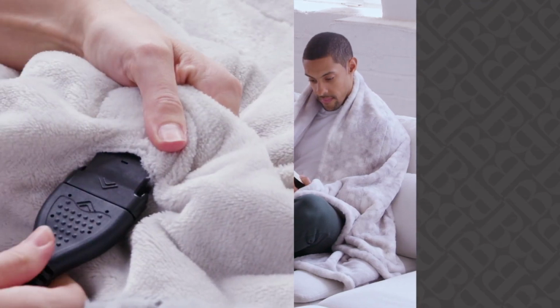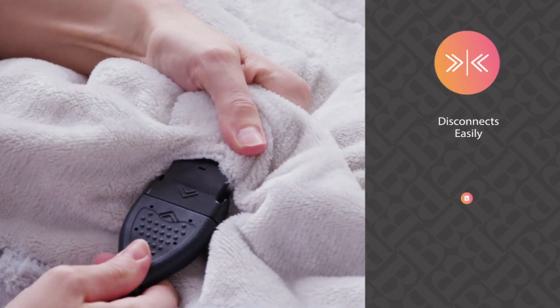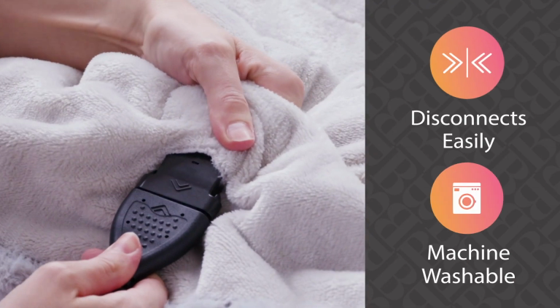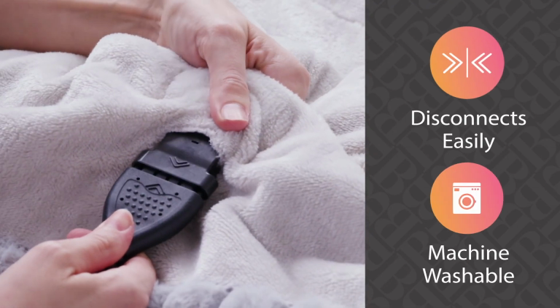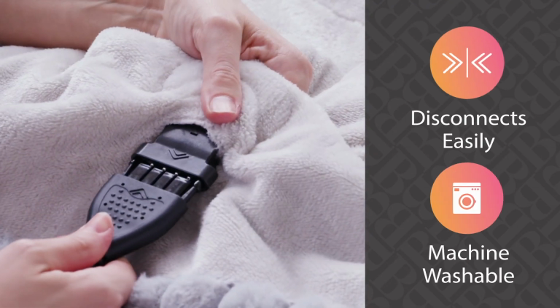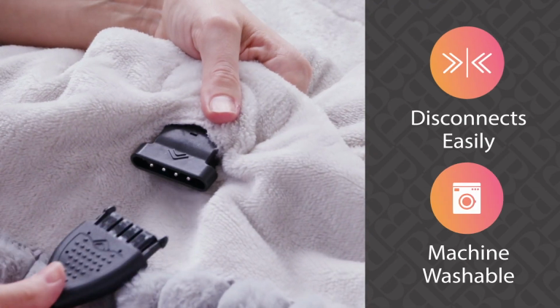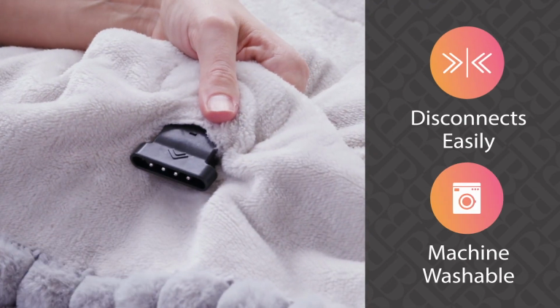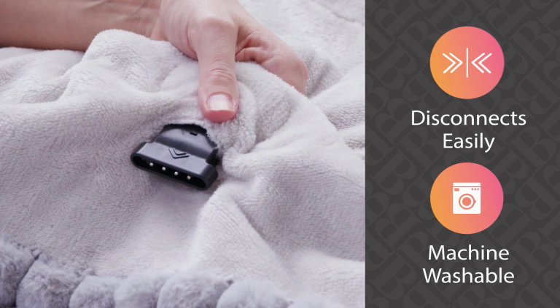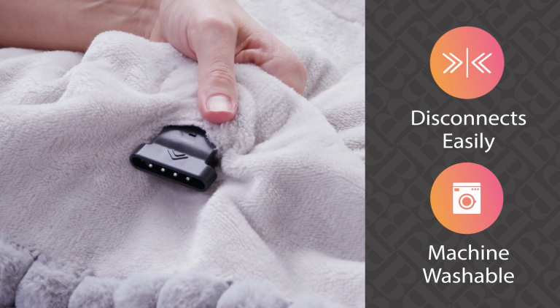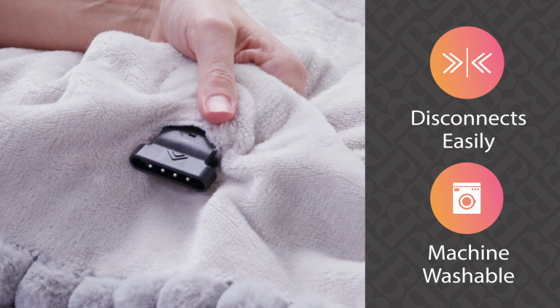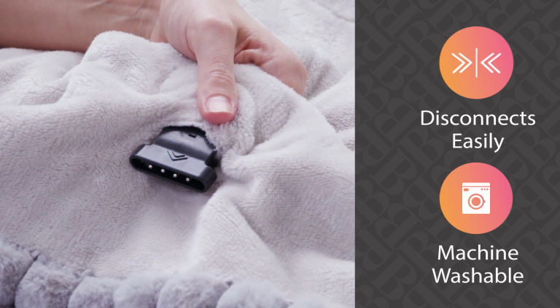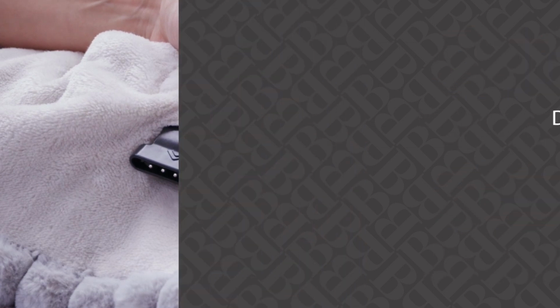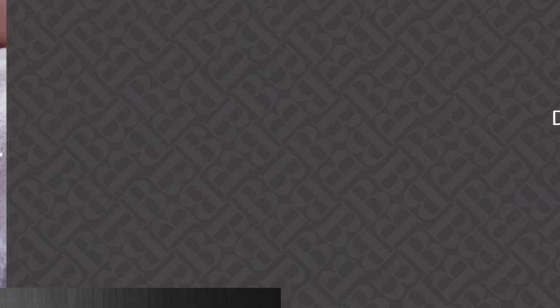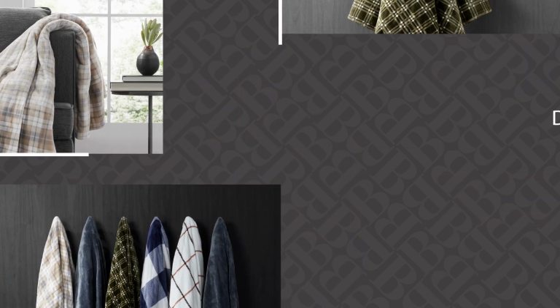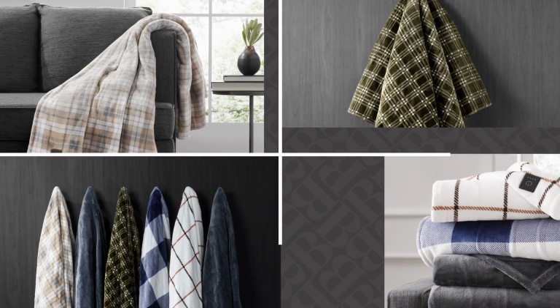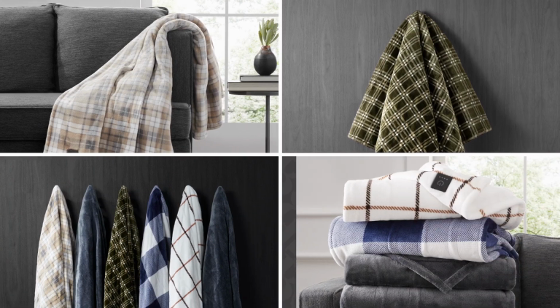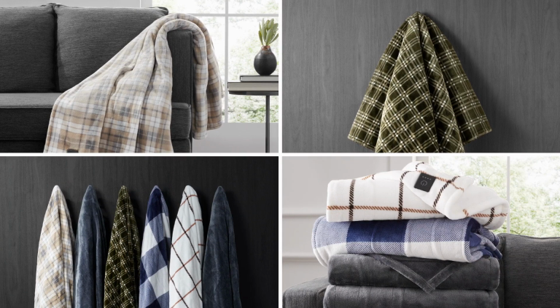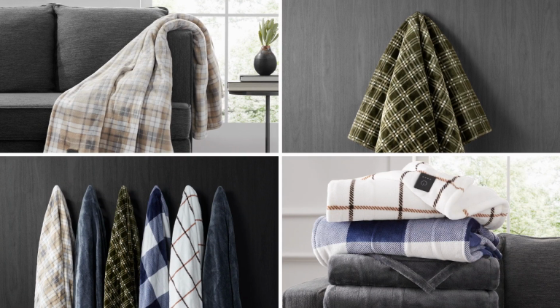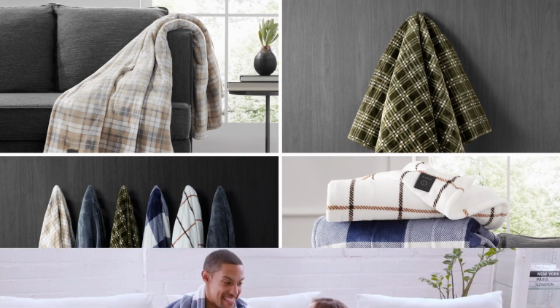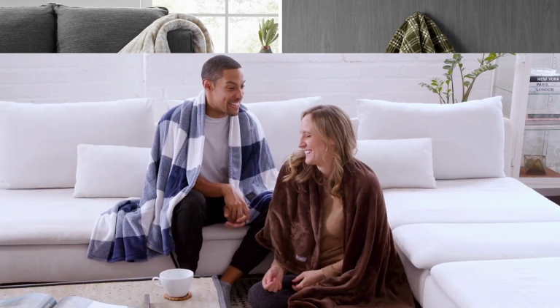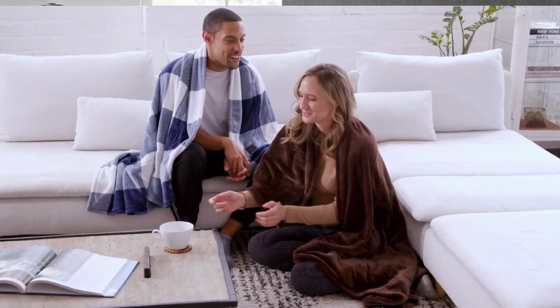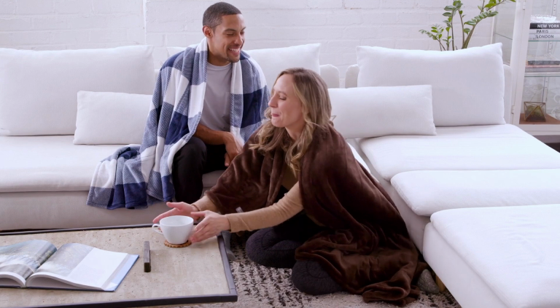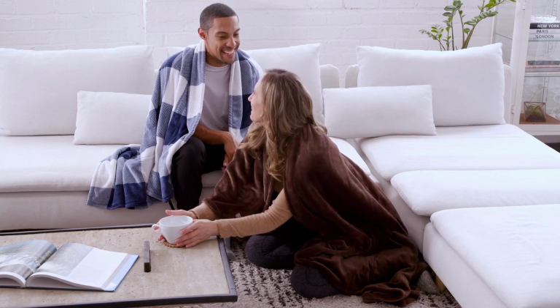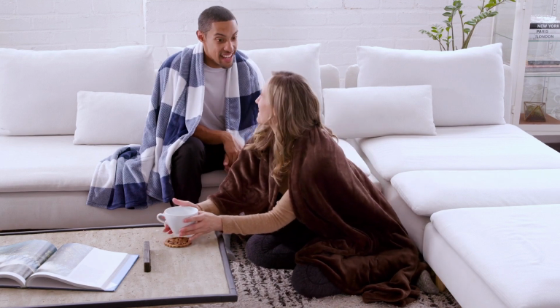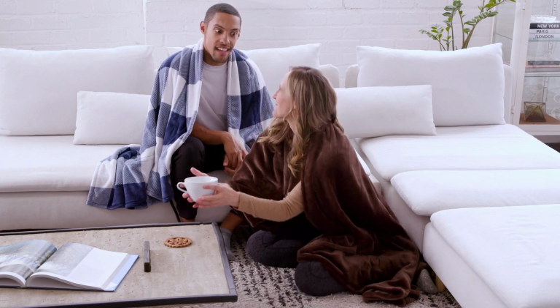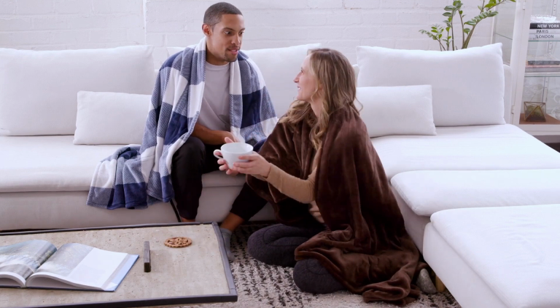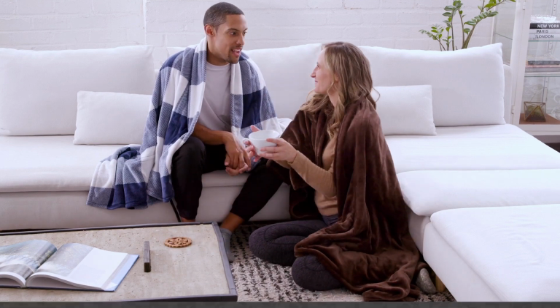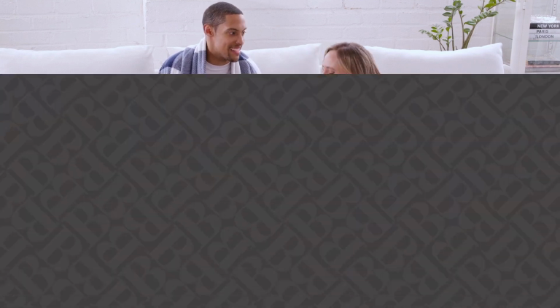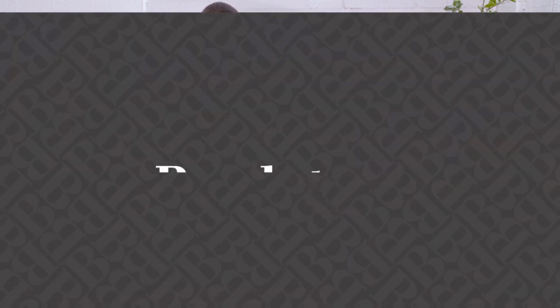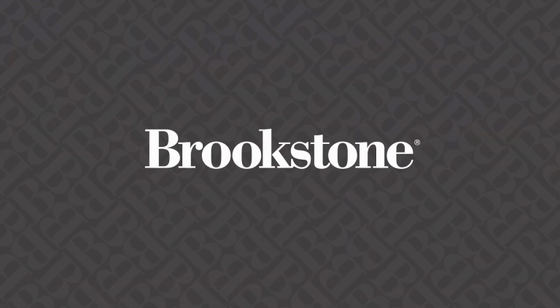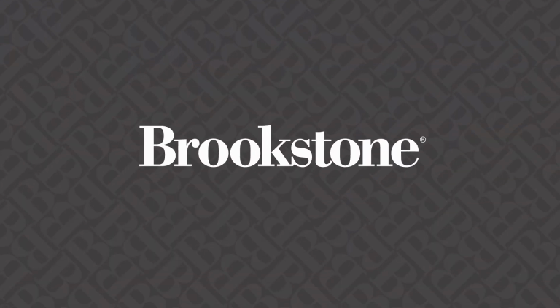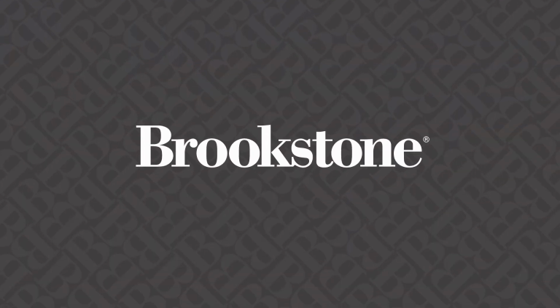It's machine washable, so you can refresh your heated throw as needed. Choose from a variety of colors and plush textures. Save energy and enjoy cozy comfort all winter long with your Brookstone Heated Throw.